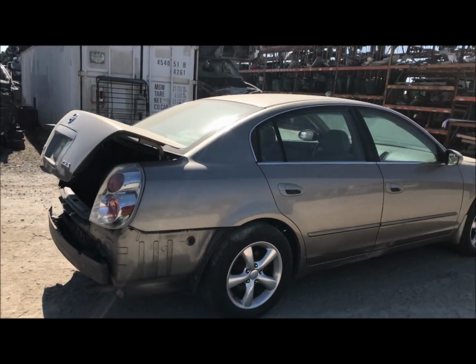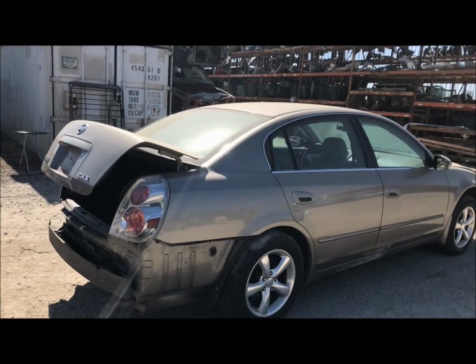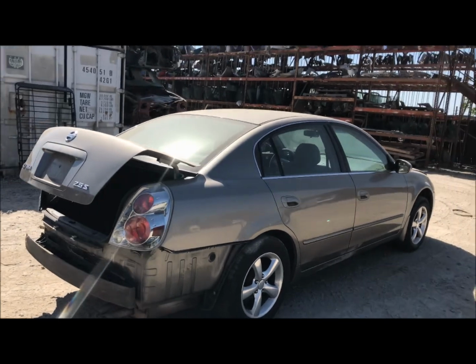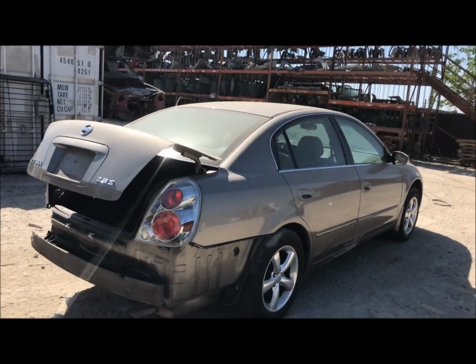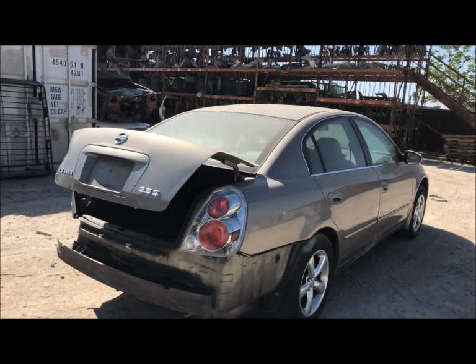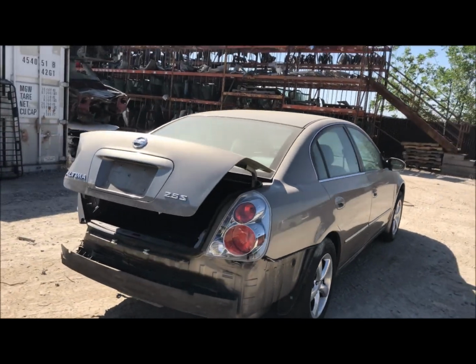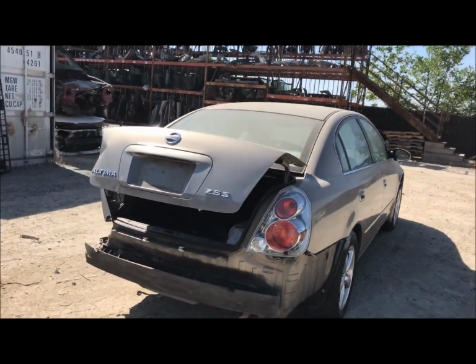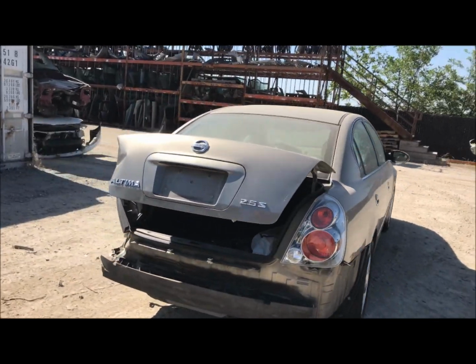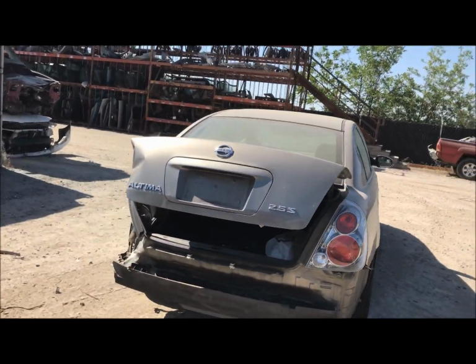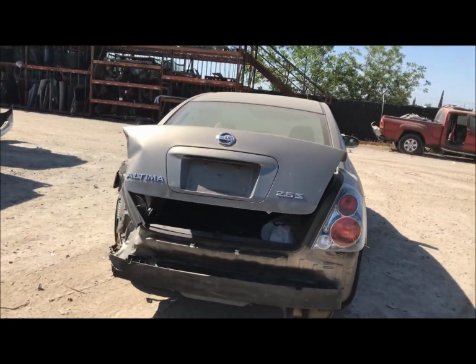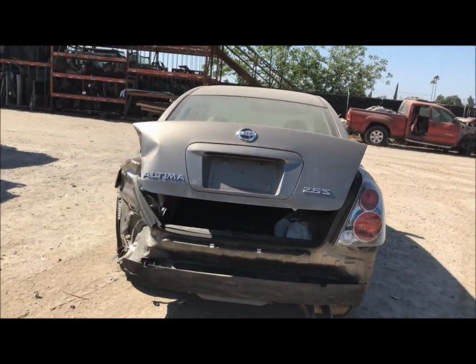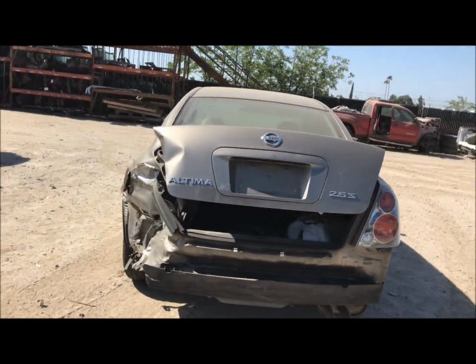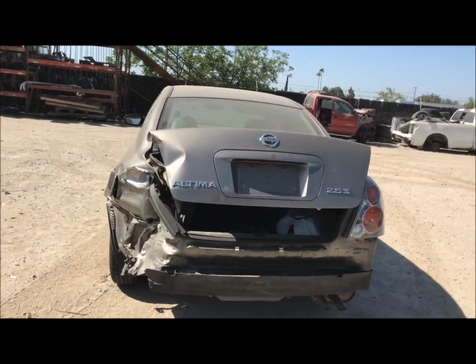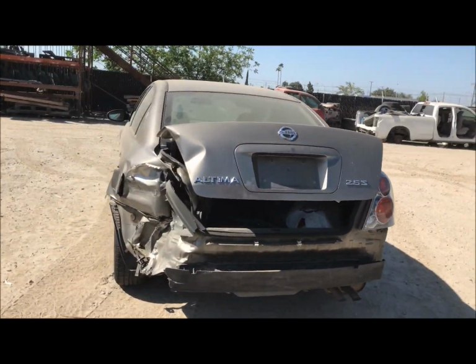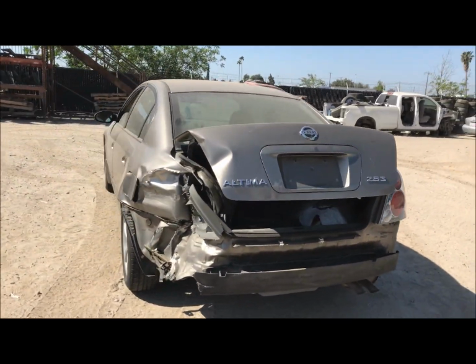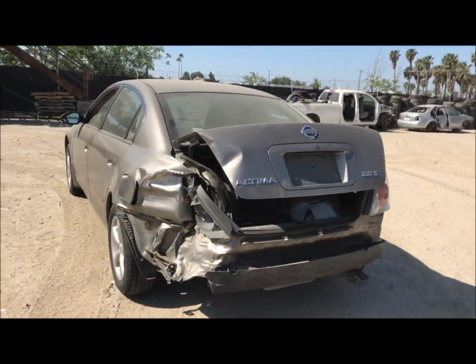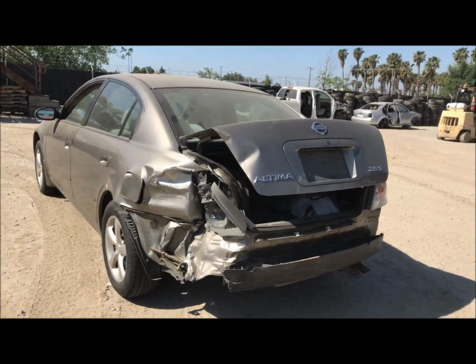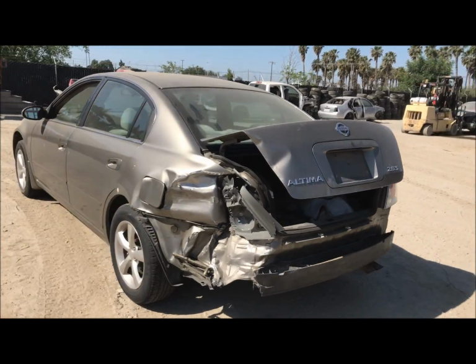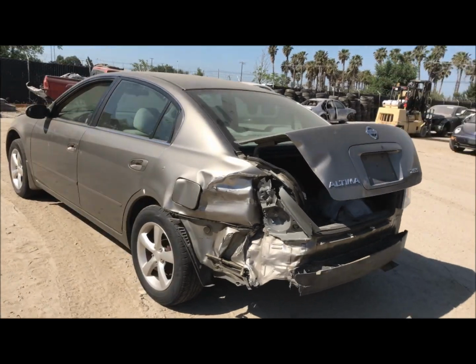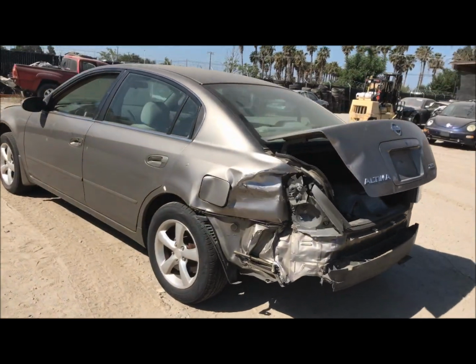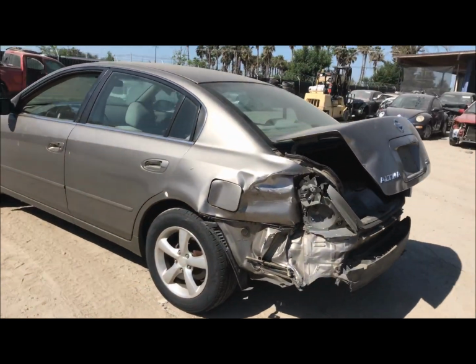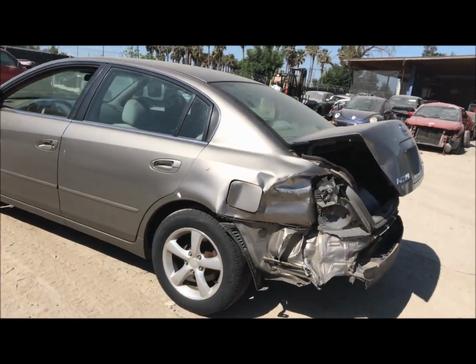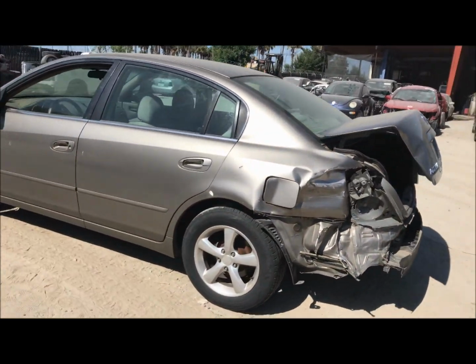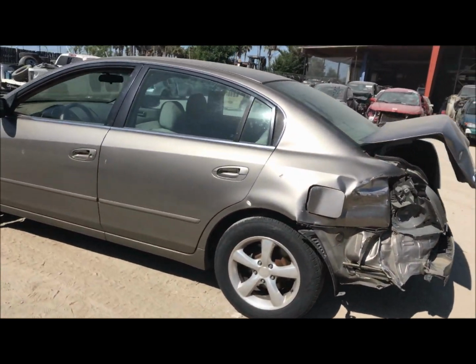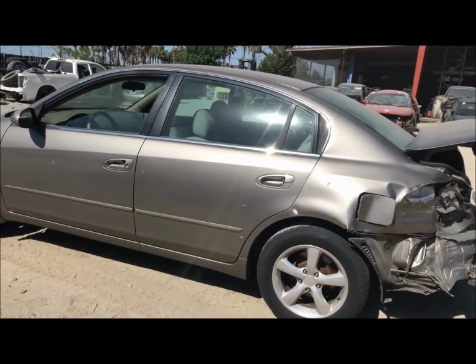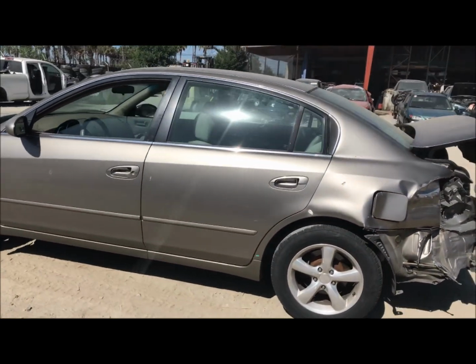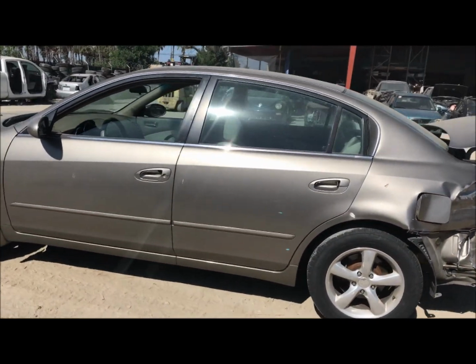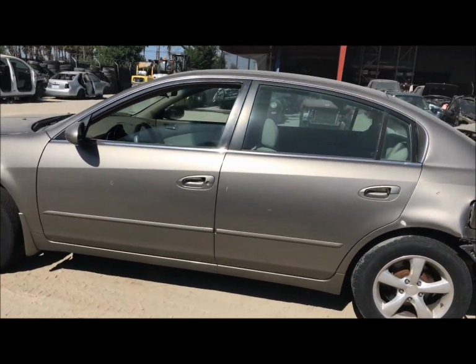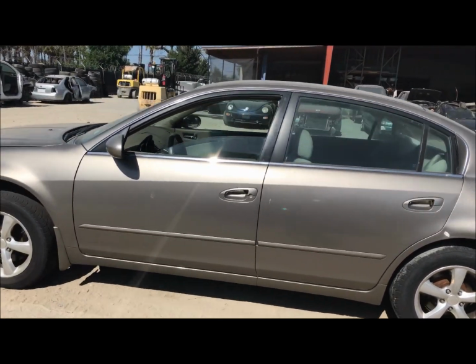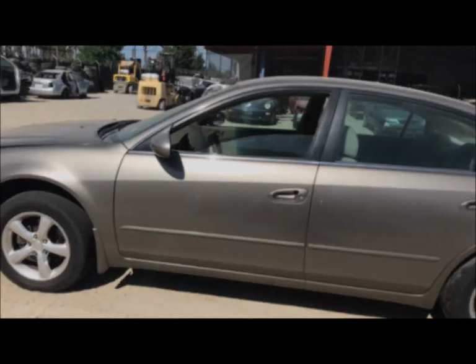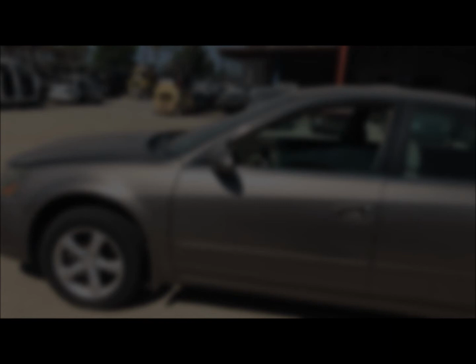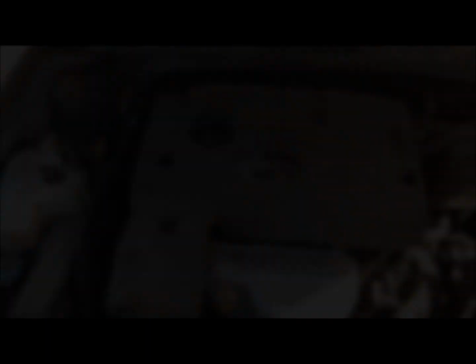The front end looks pretty good. Doors are good on the passenger side as well as the quarter. Here's where most of the damage is. Doors forward look to be okay on the driver side.